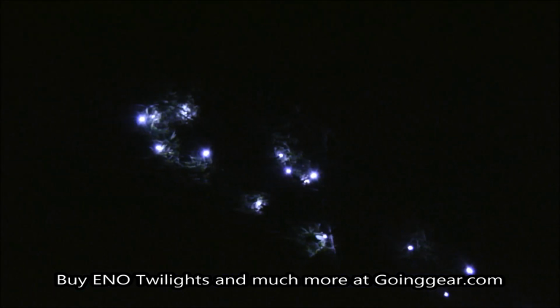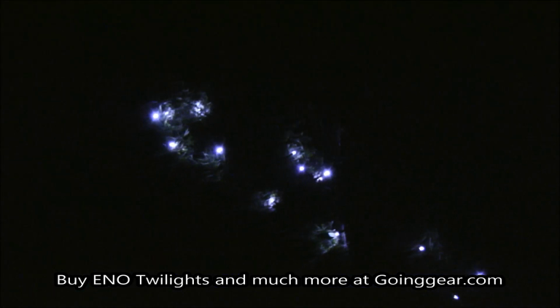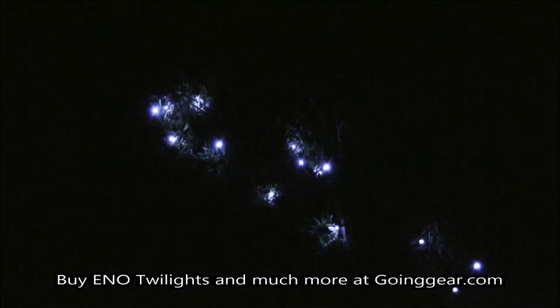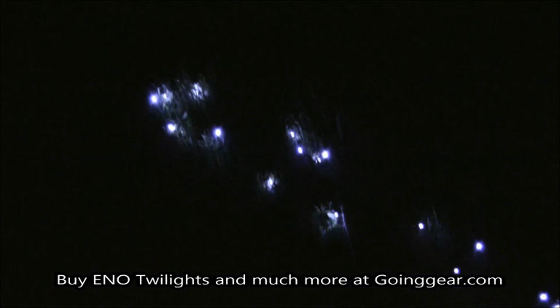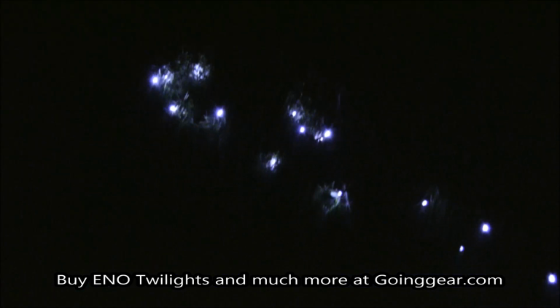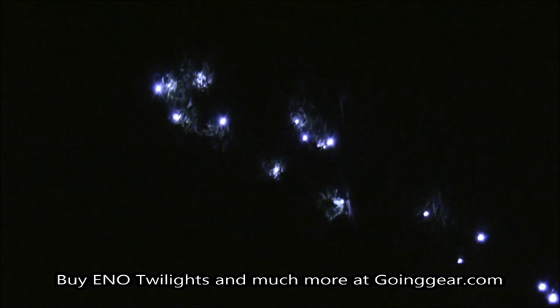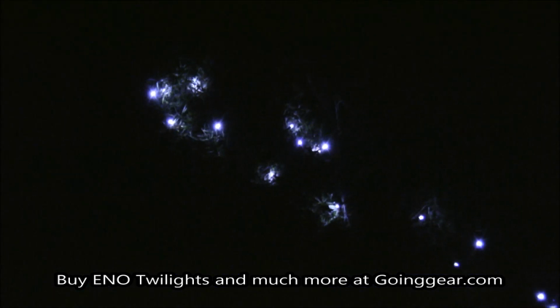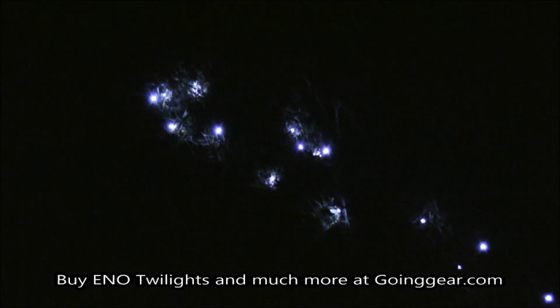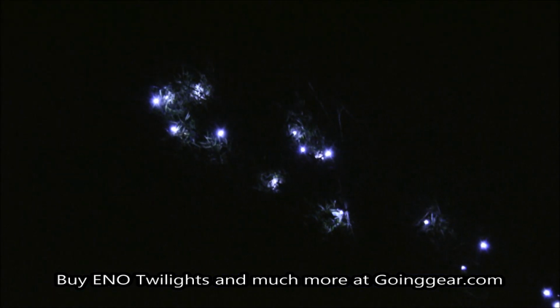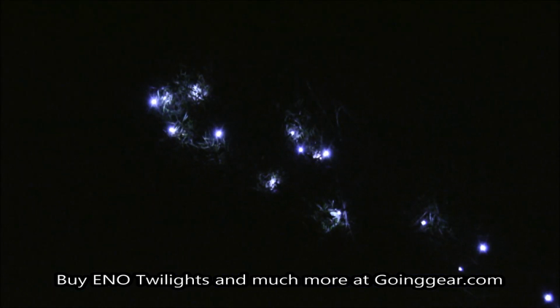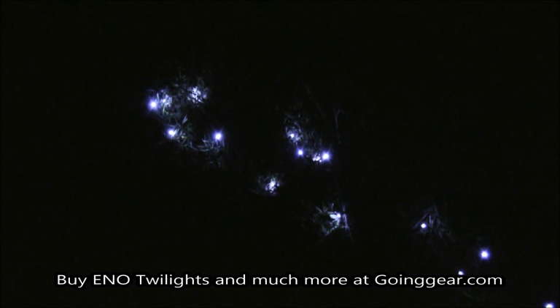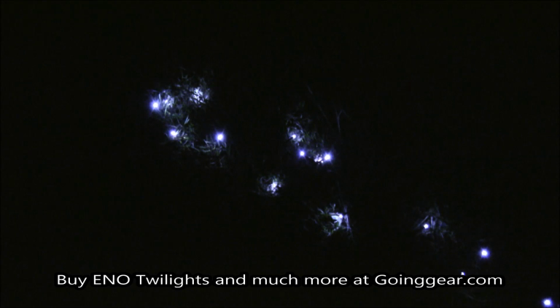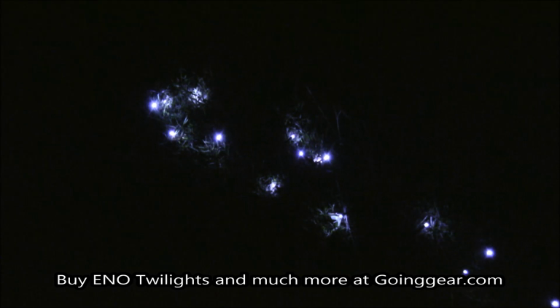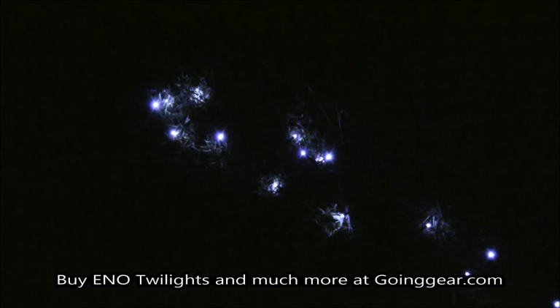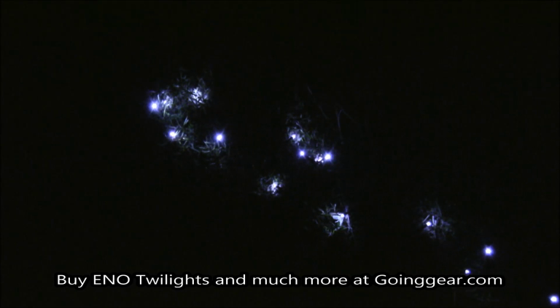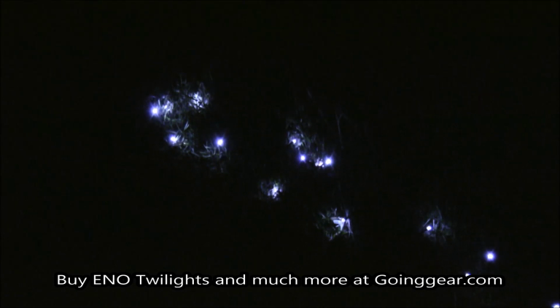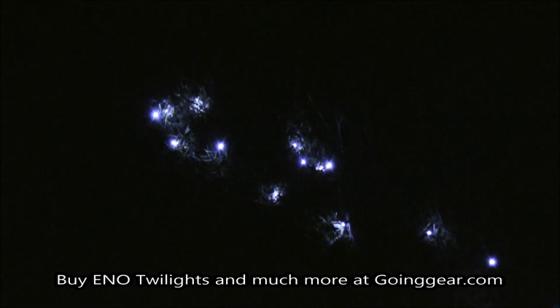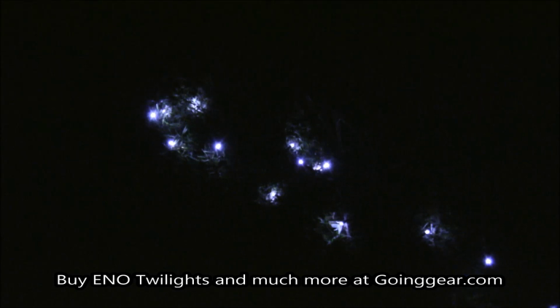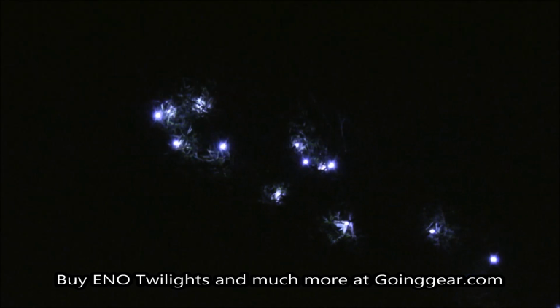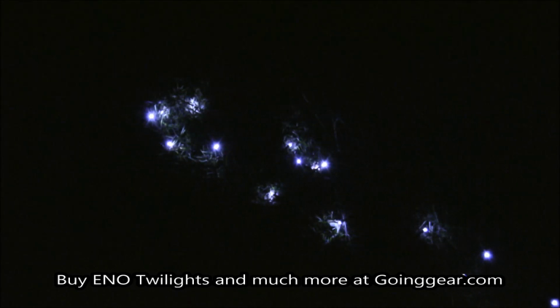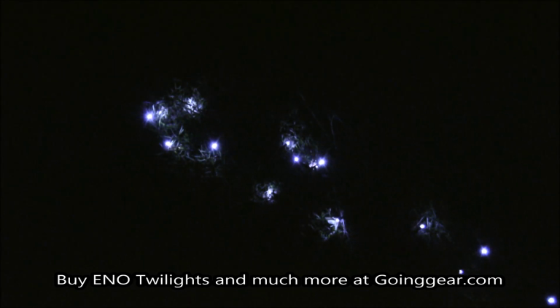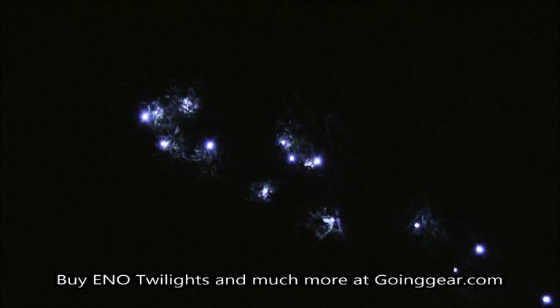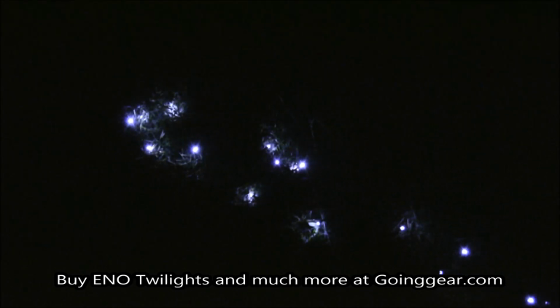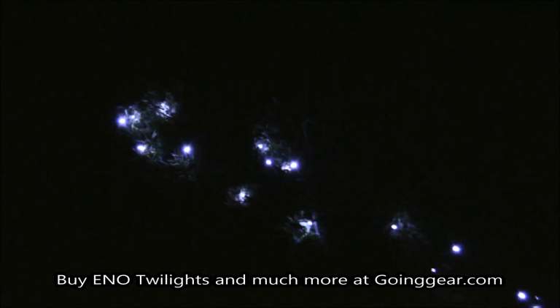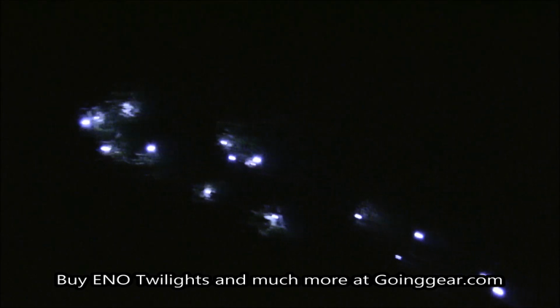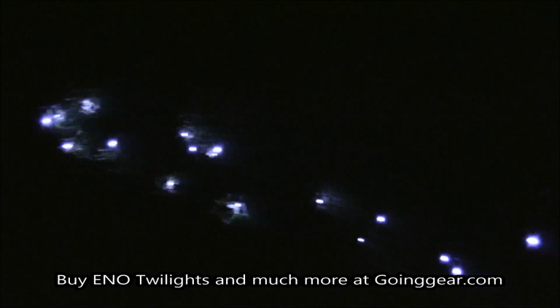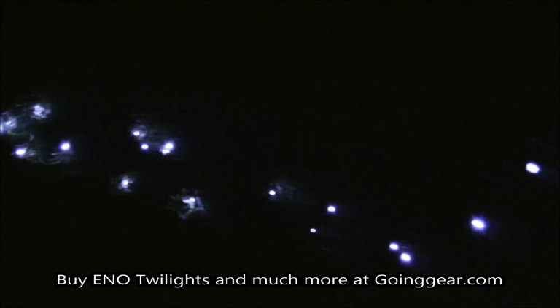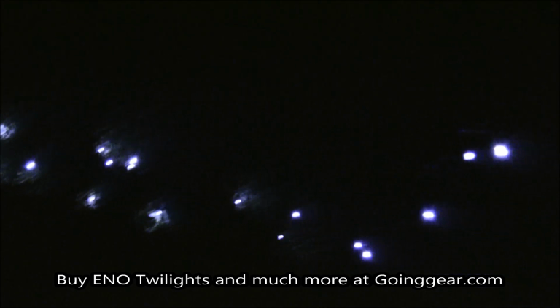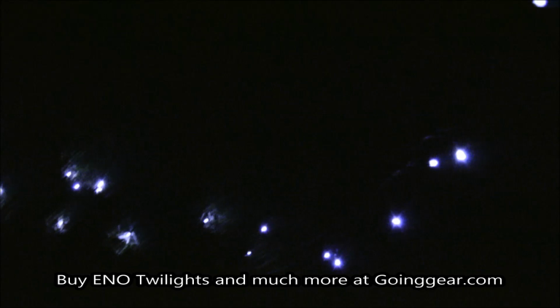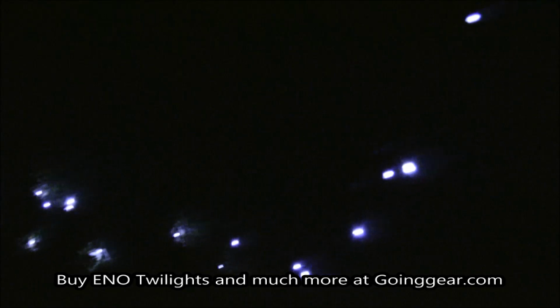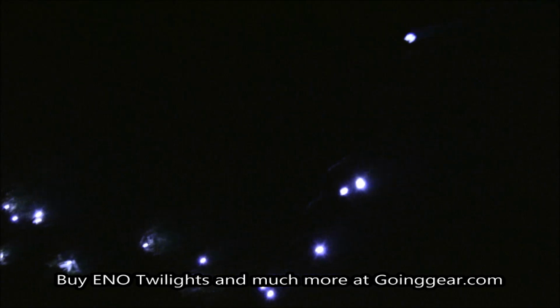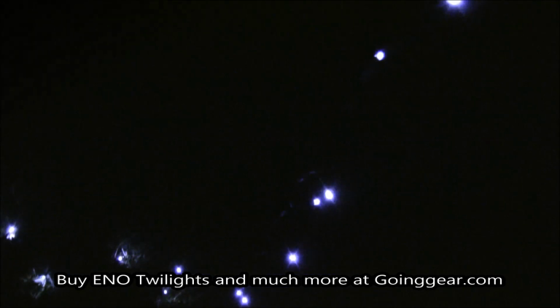And I'm Jenny, and these are the Eno Twilights LED lights, and you can find these along with other great products at goinggear.com.